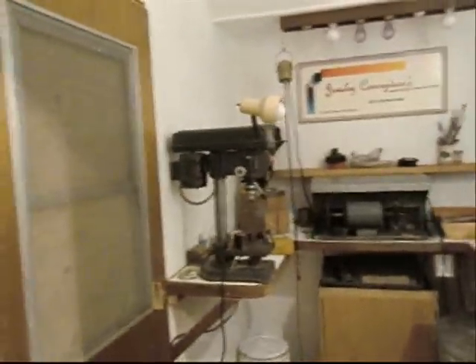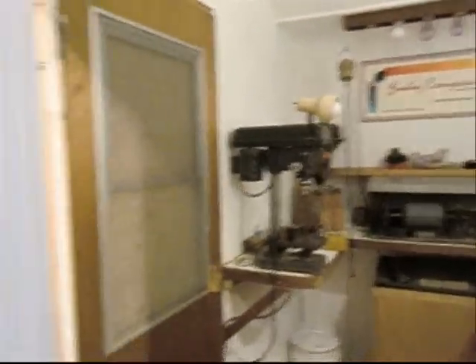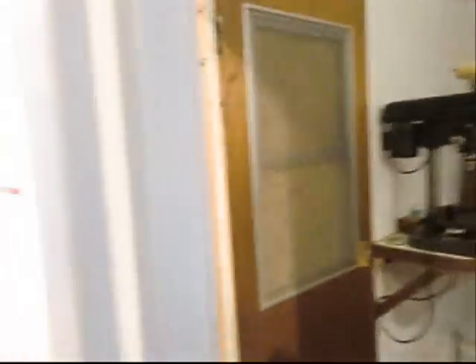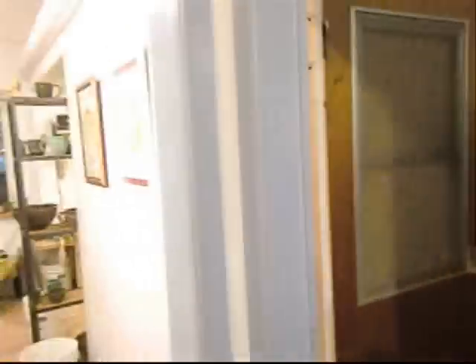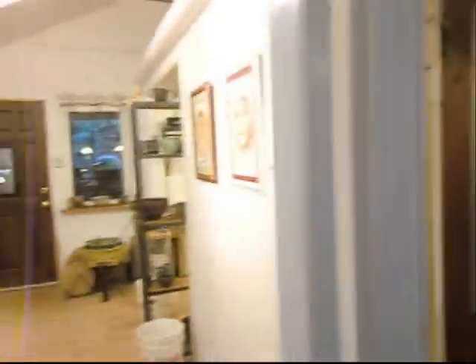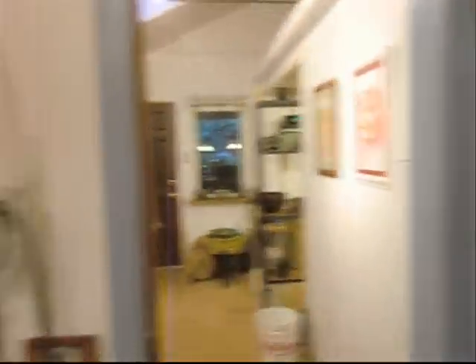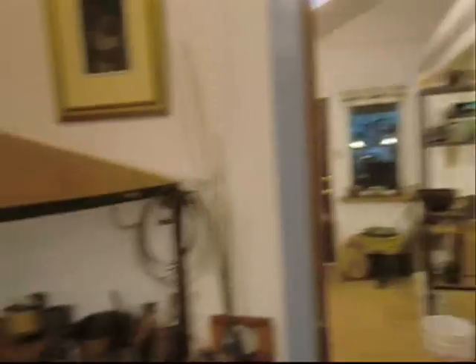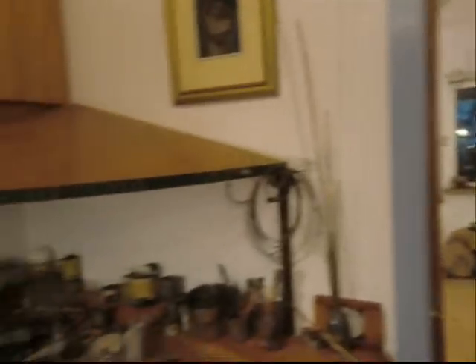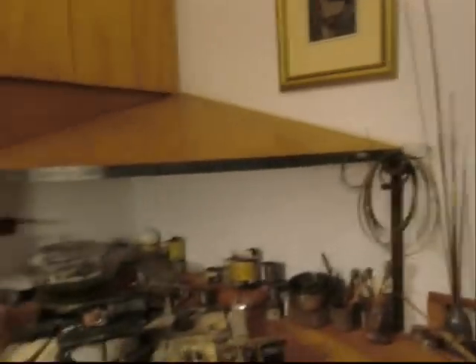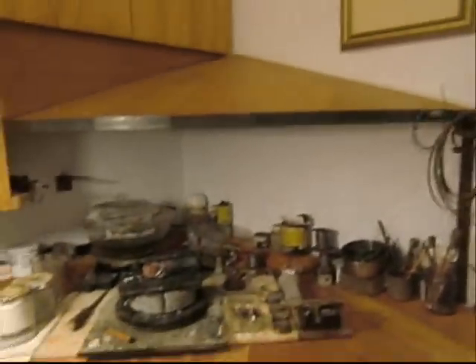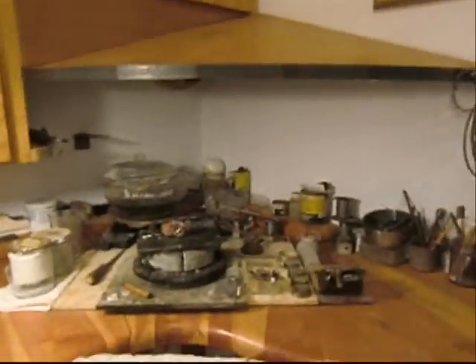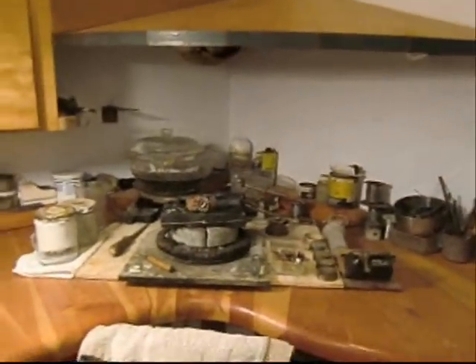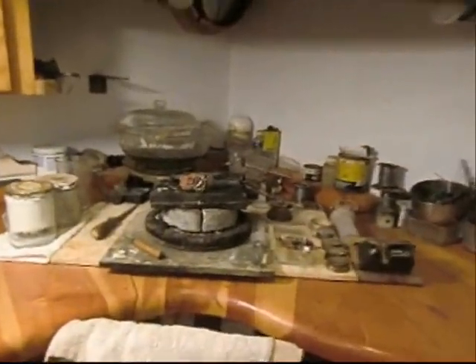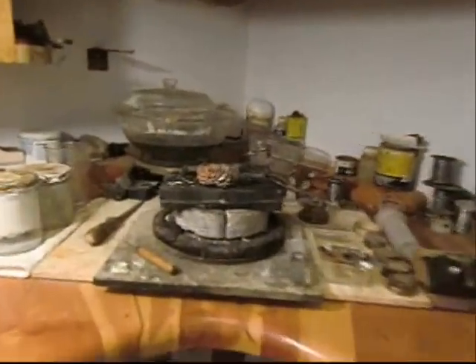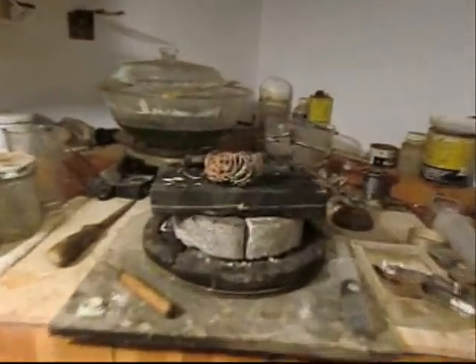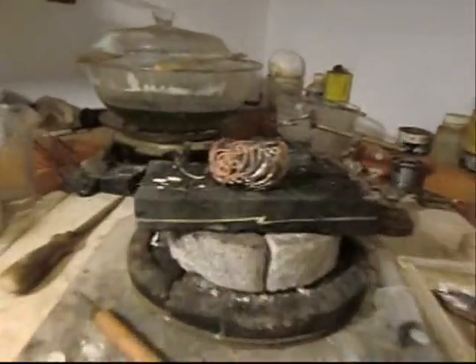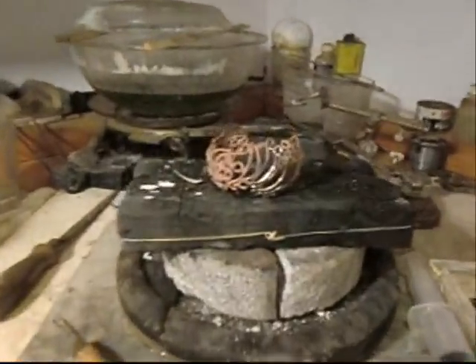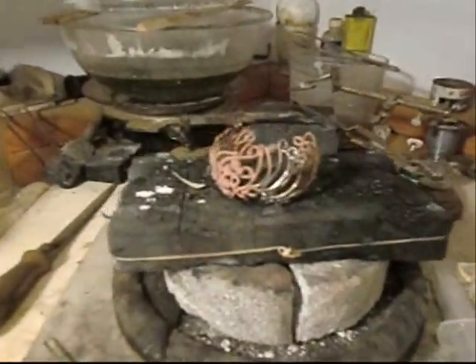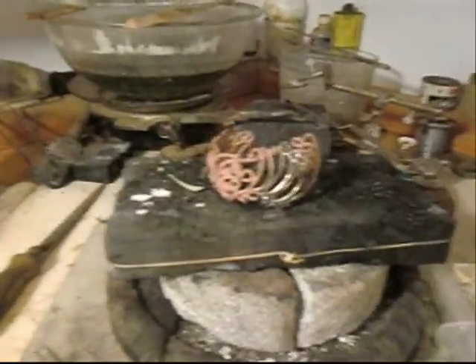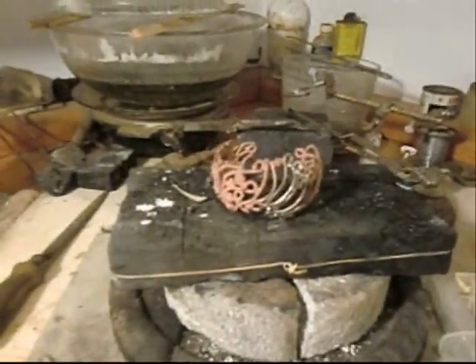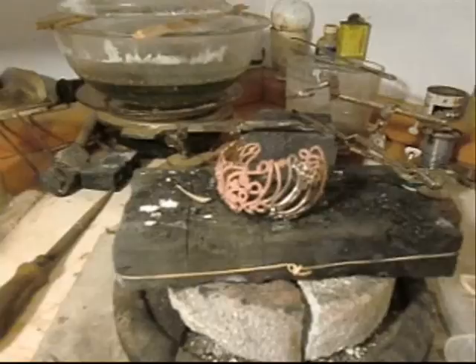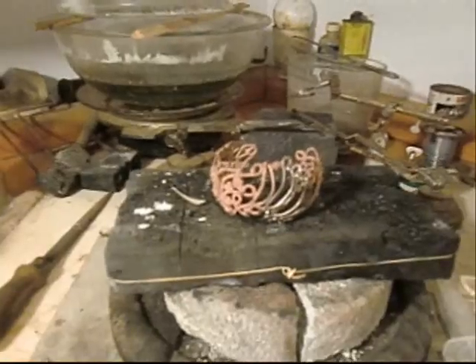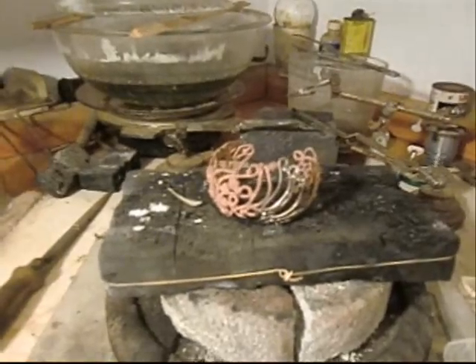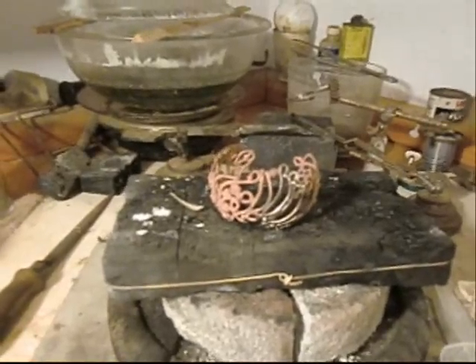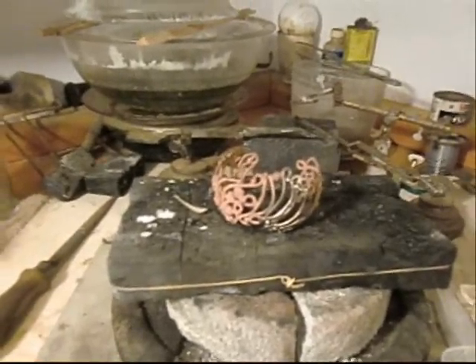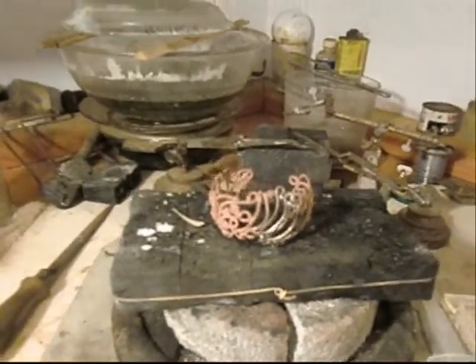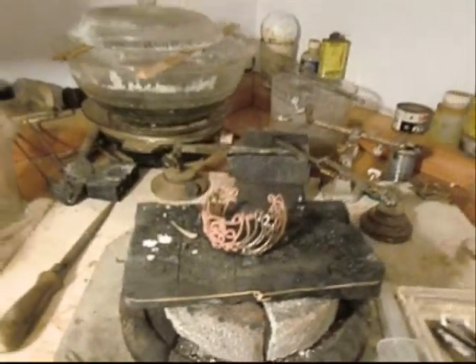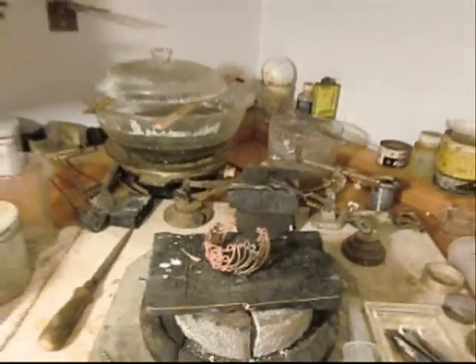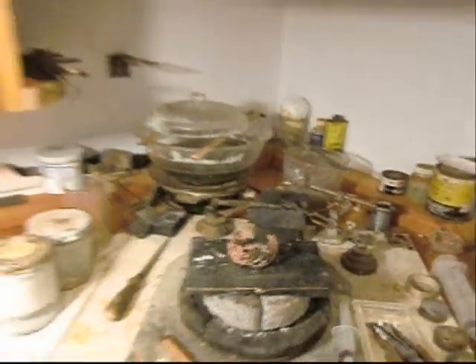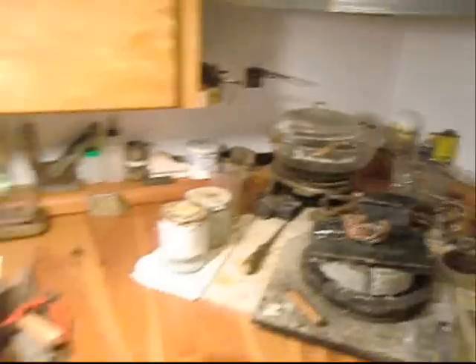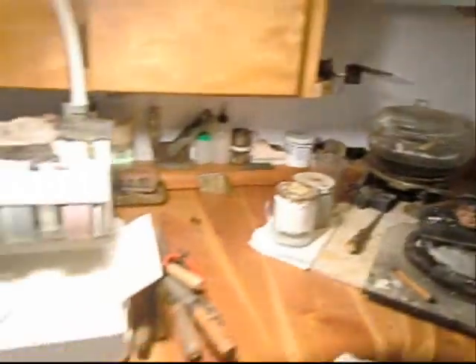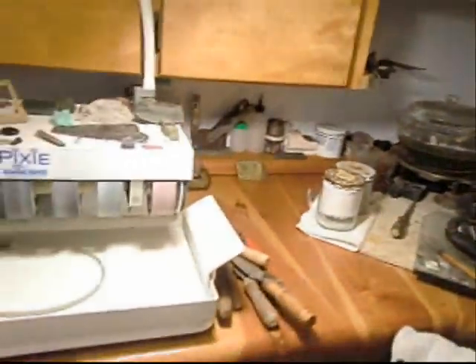We're going to rotate around and look at the welding bench. Here's a piece right here that is in process — a little bracelet. Hopefully I'll have that done by this weekend. And stone cutter.